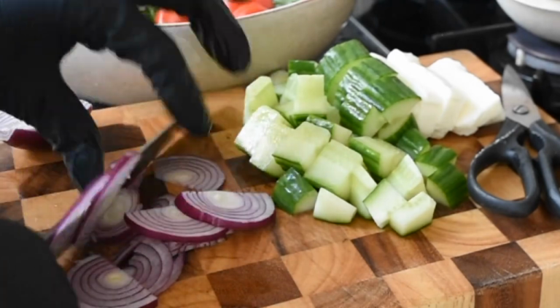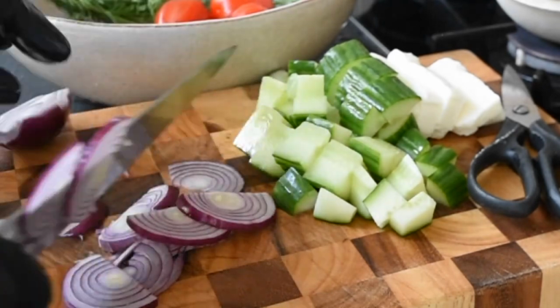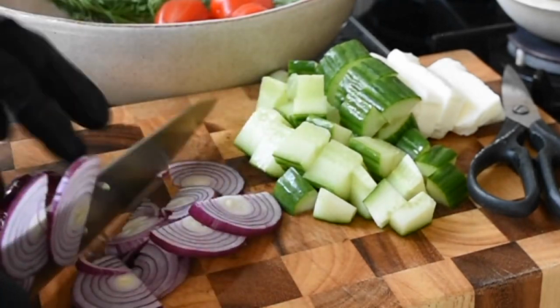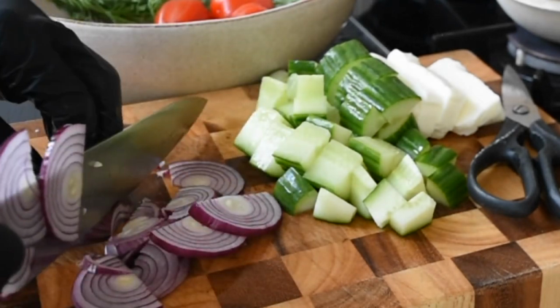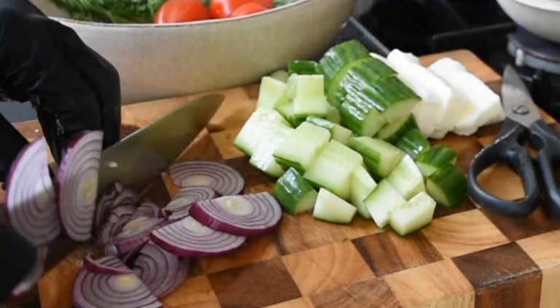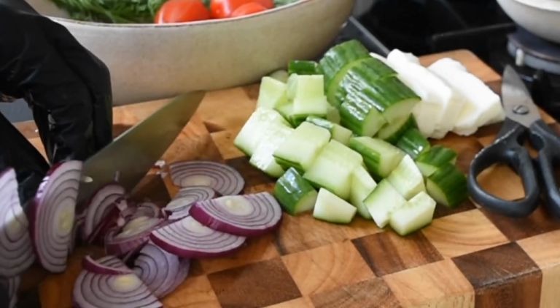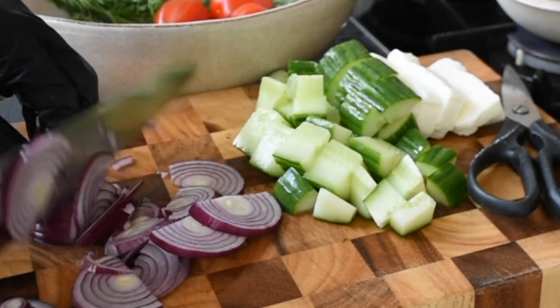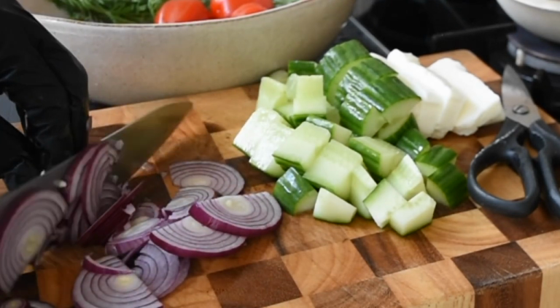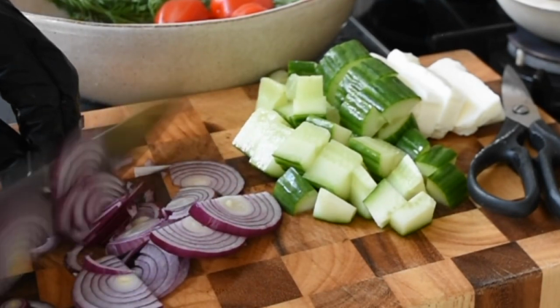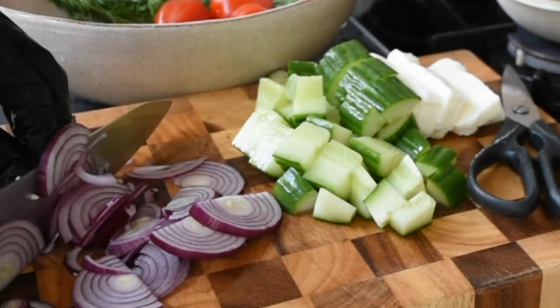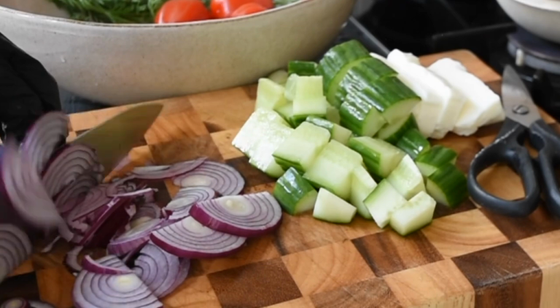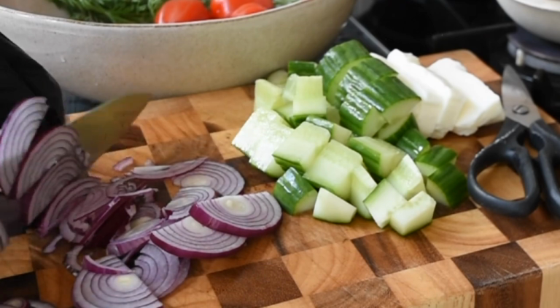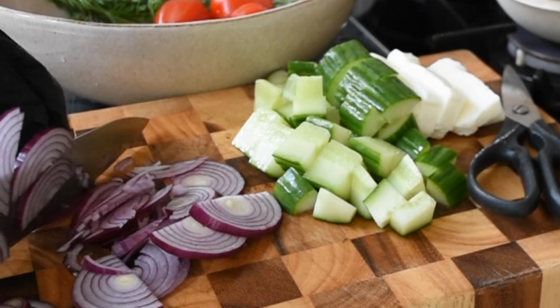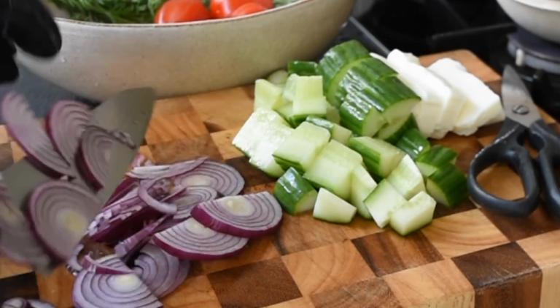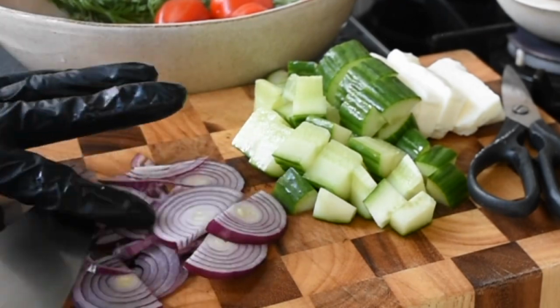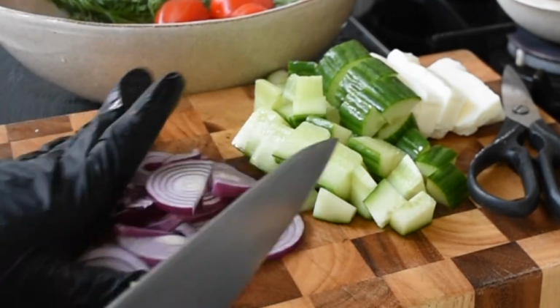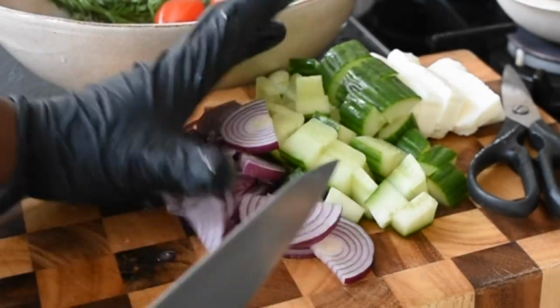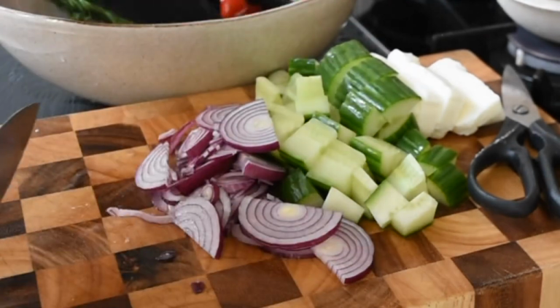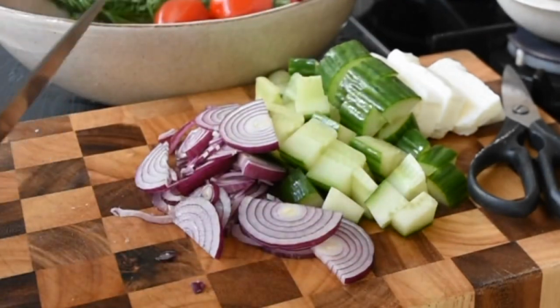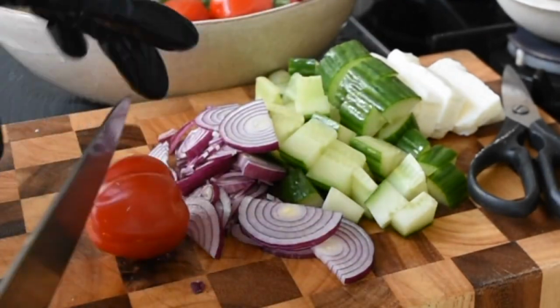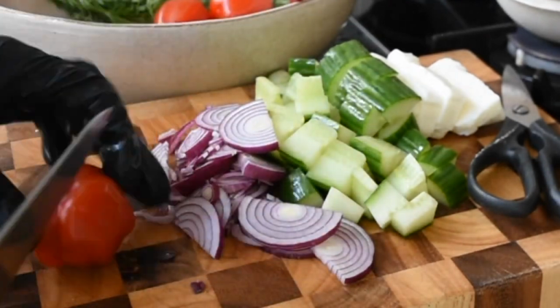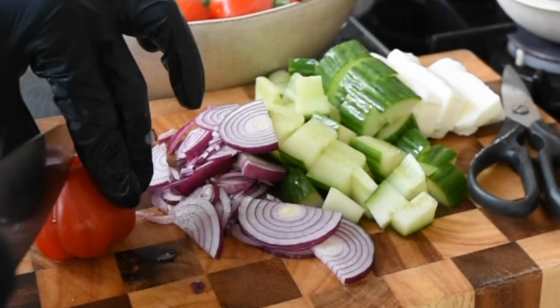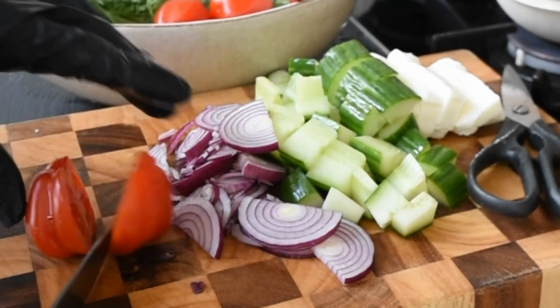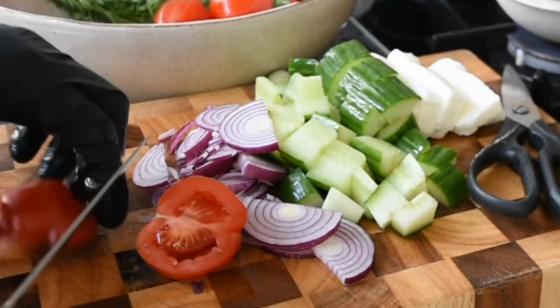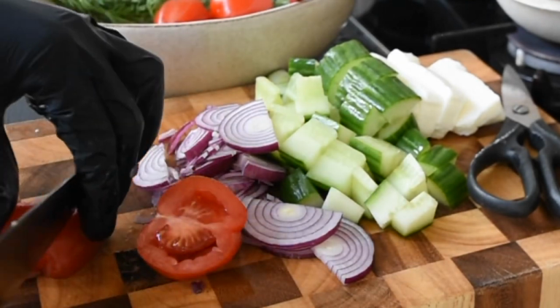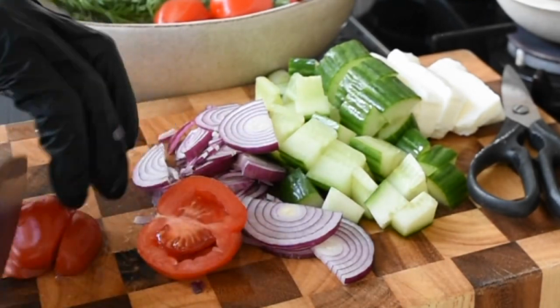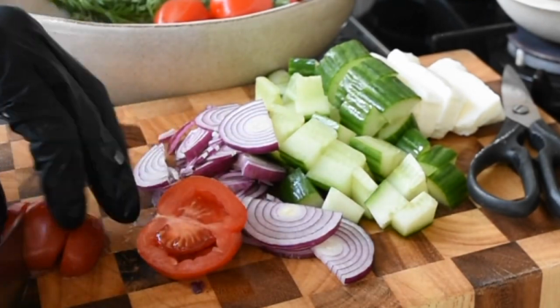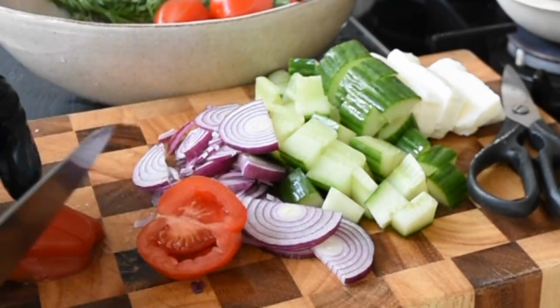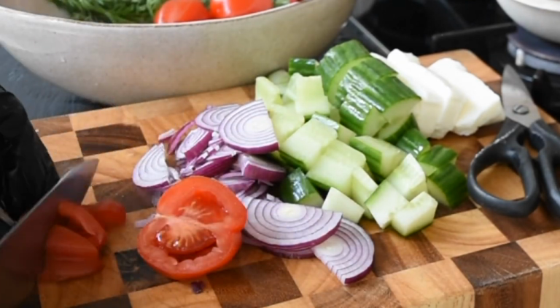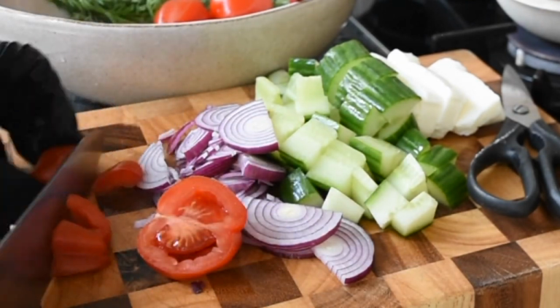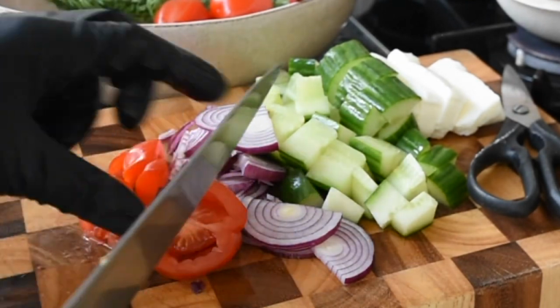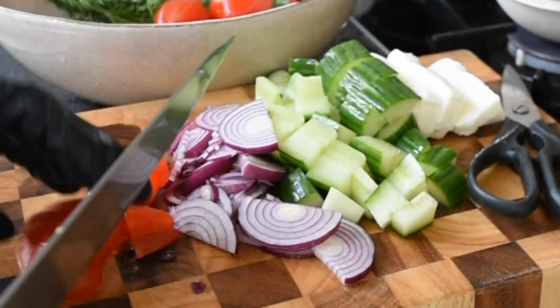Here I've got my red onions and I prefer red onions when using them for my salad. They're sweeter with a mellowing flavour in comparison to the white one — that's my personal preference — but you can use any onion of your choosing.